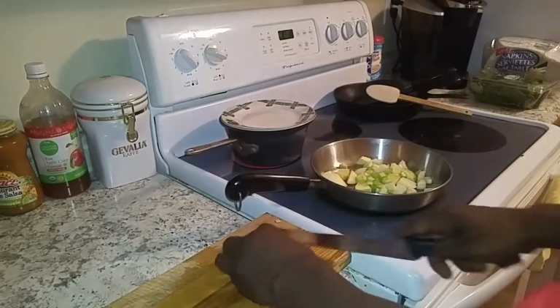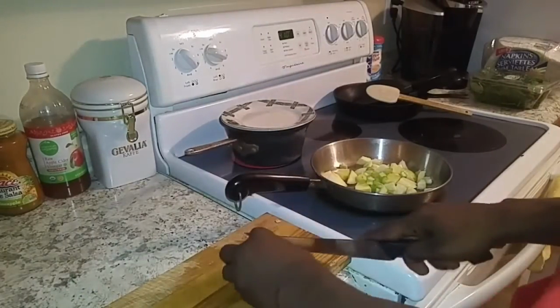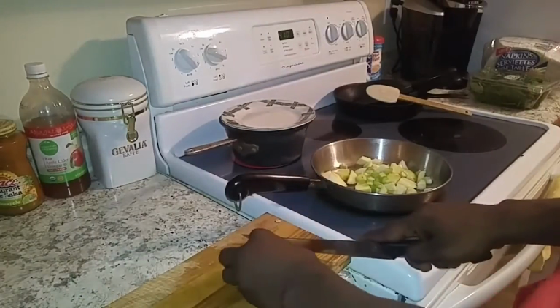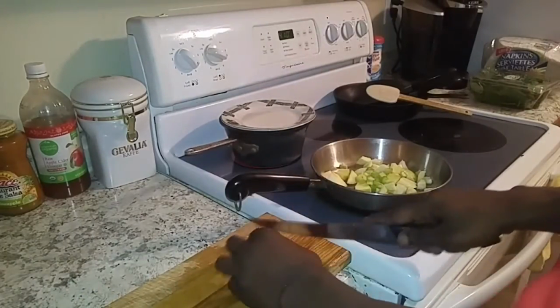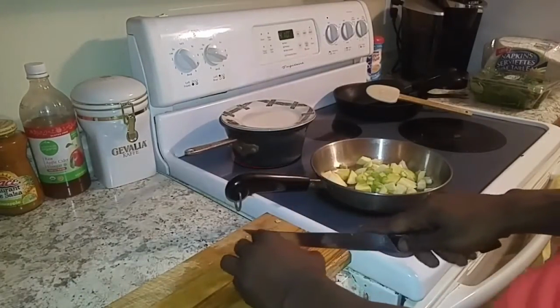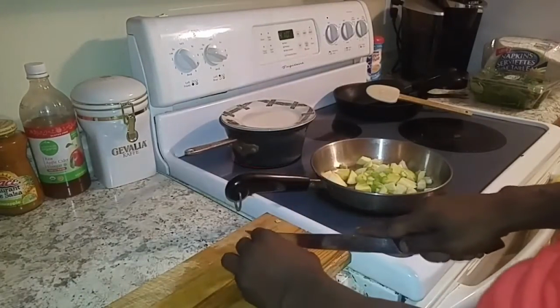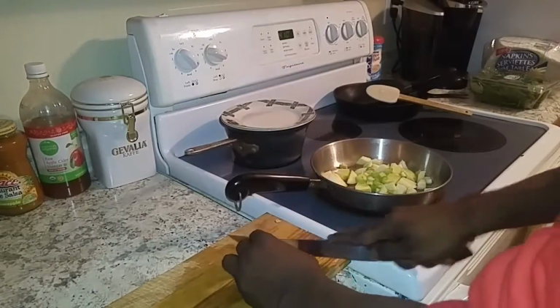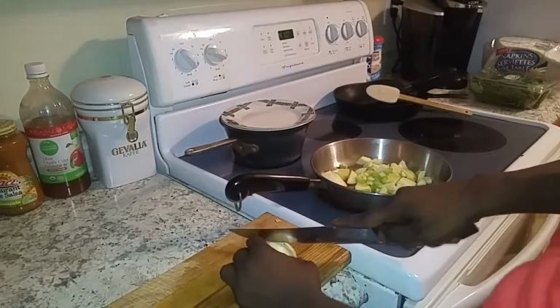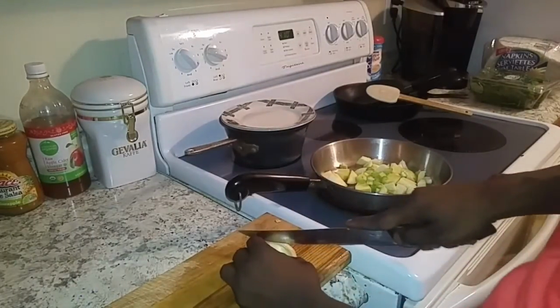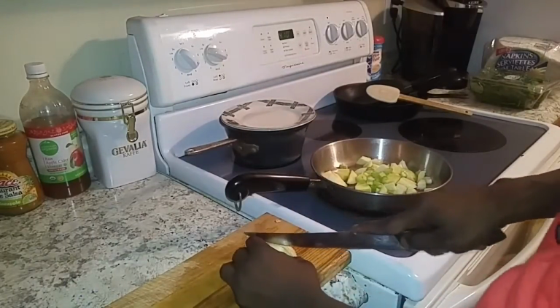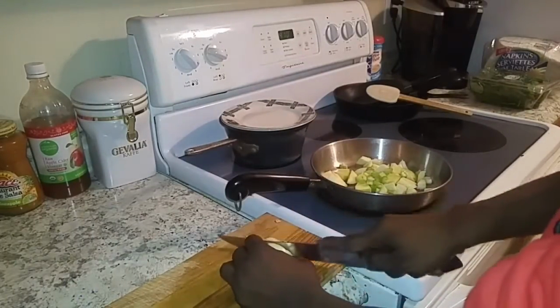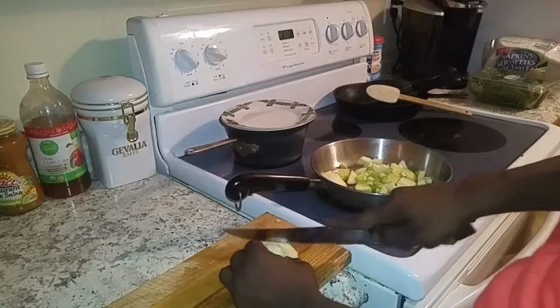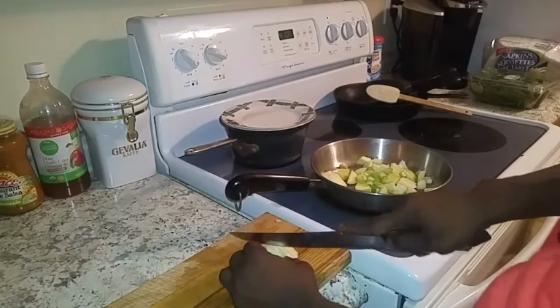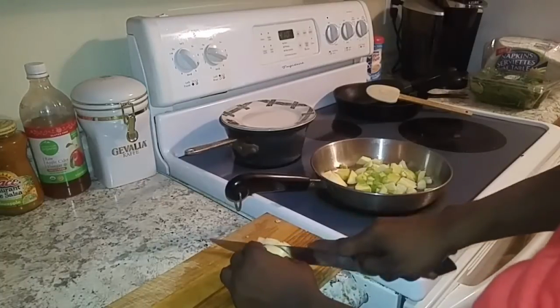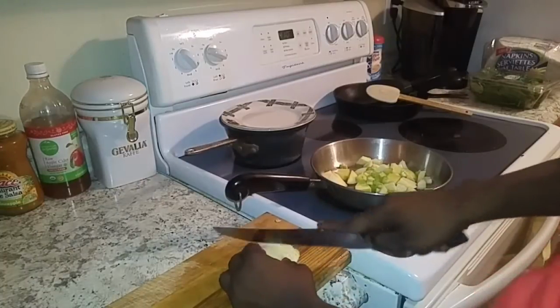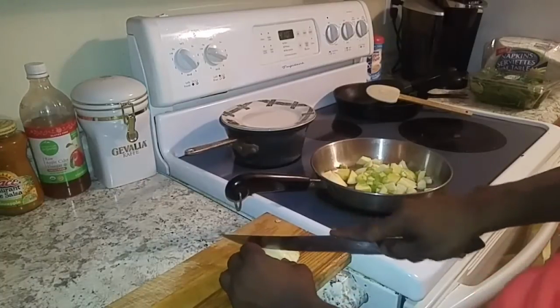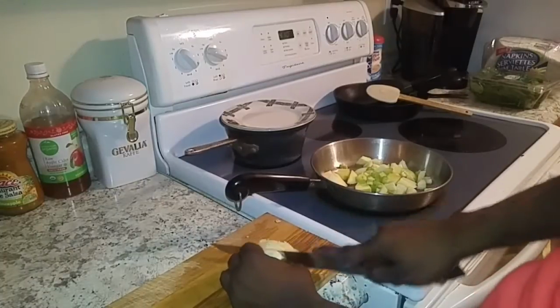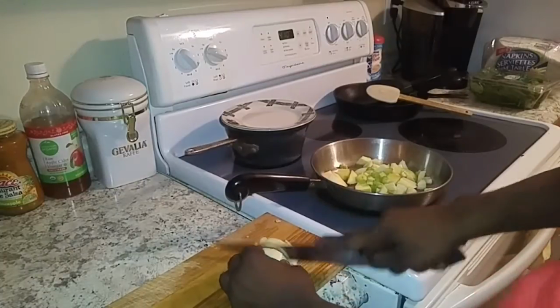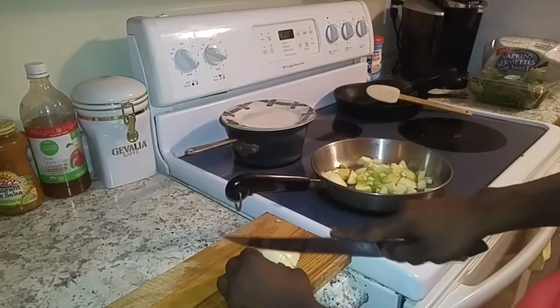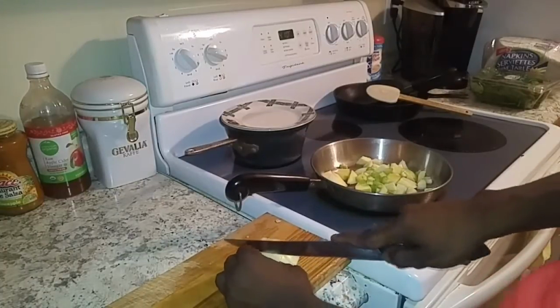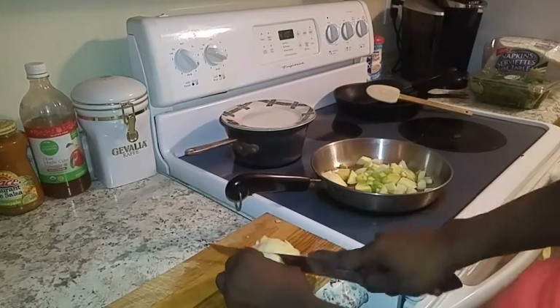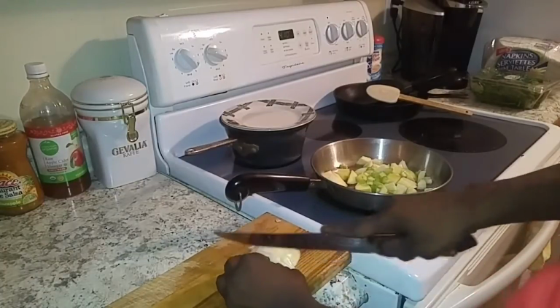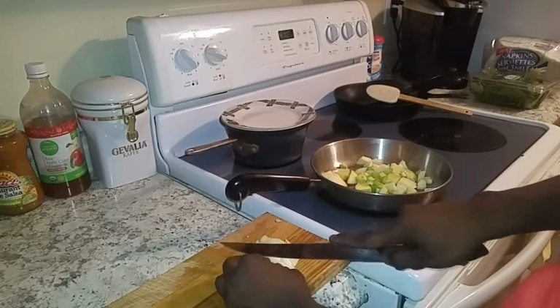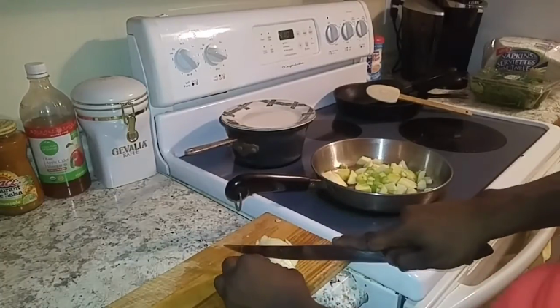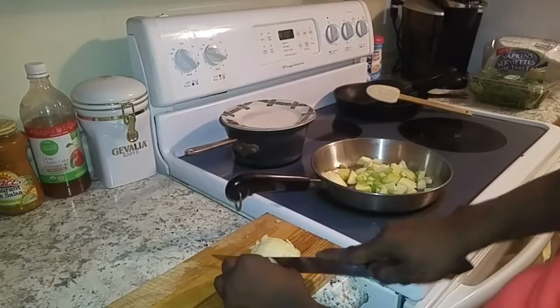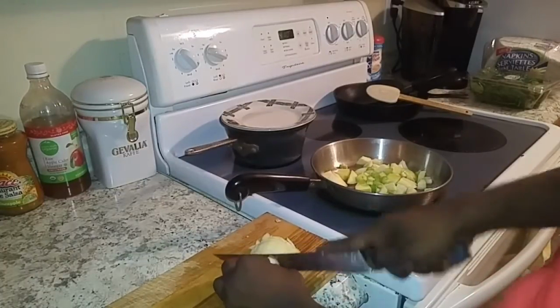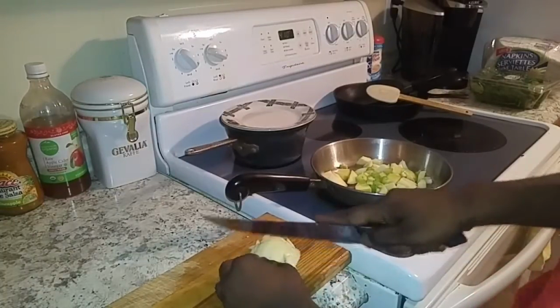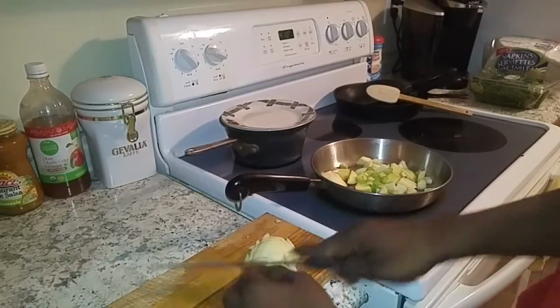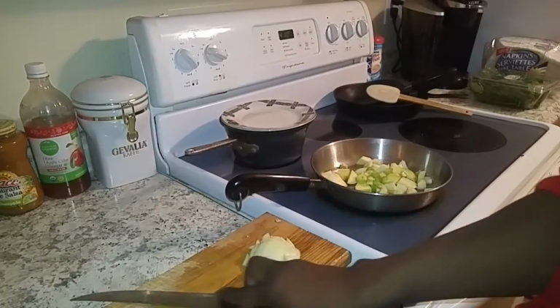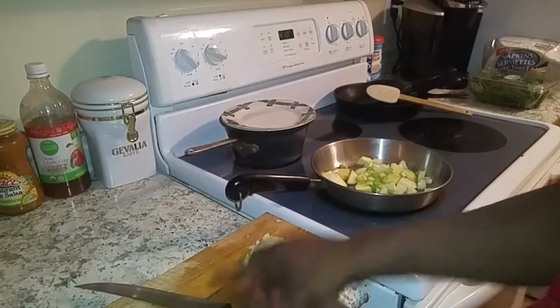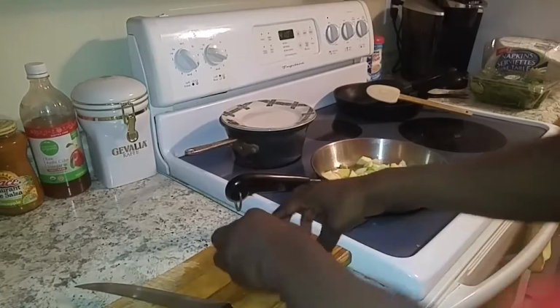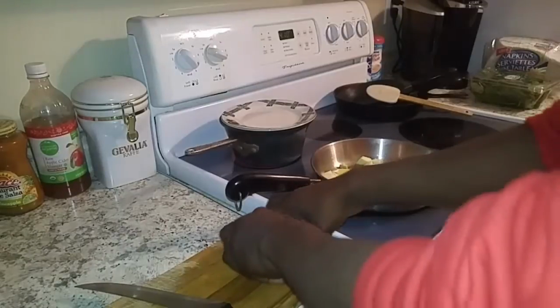Alright, let's give this onion a rough chop real fast. Get that tossed in and sautéed really quick with the apple.